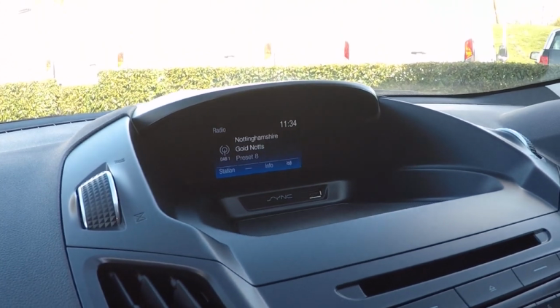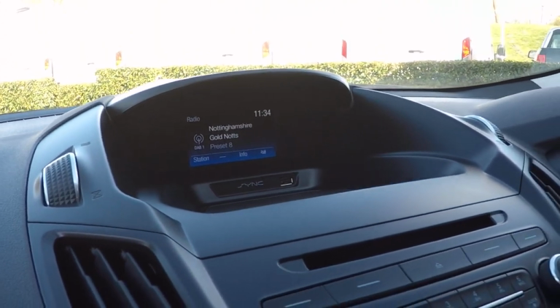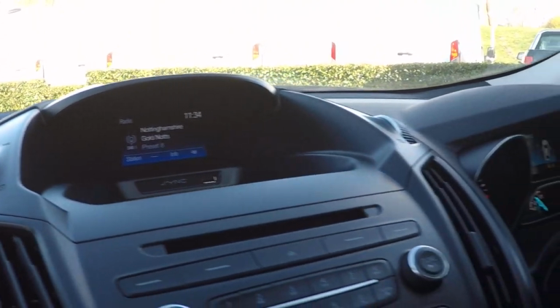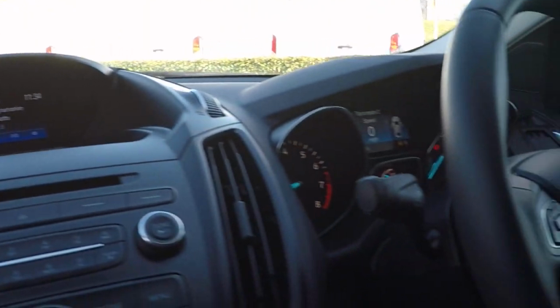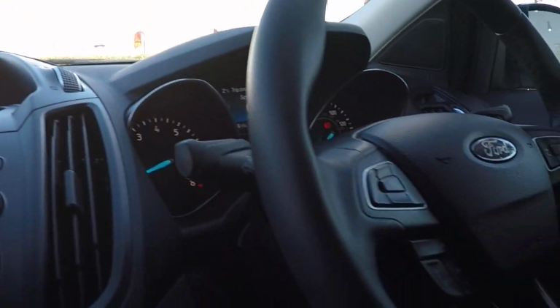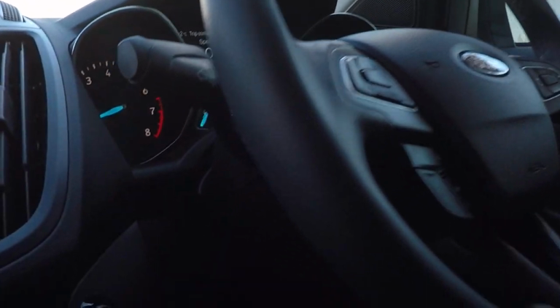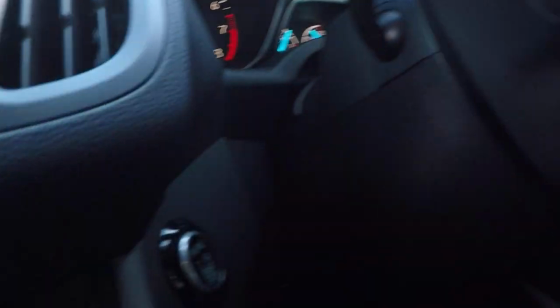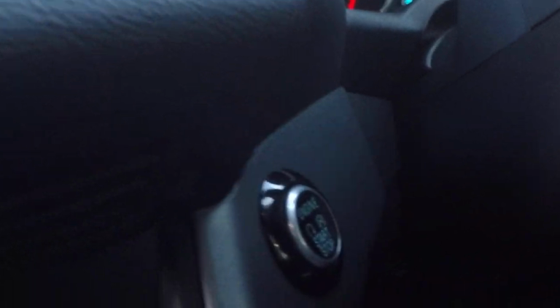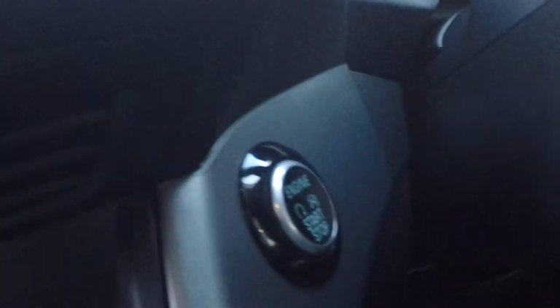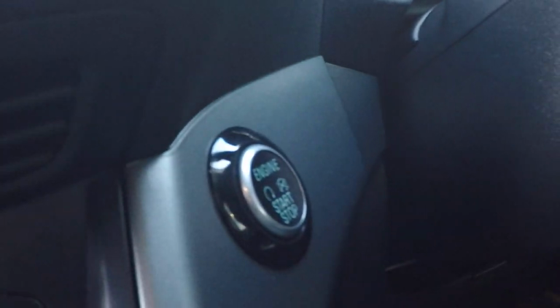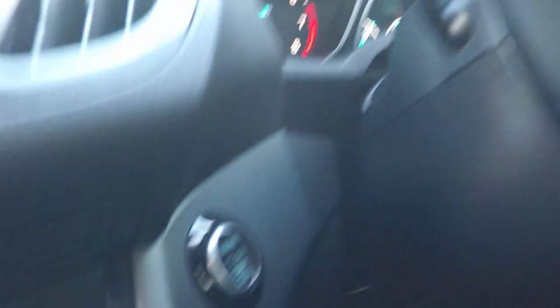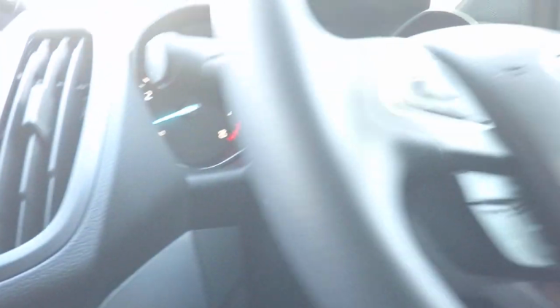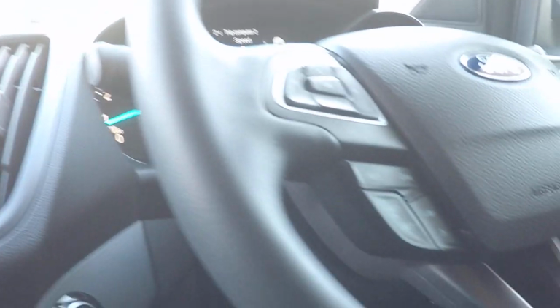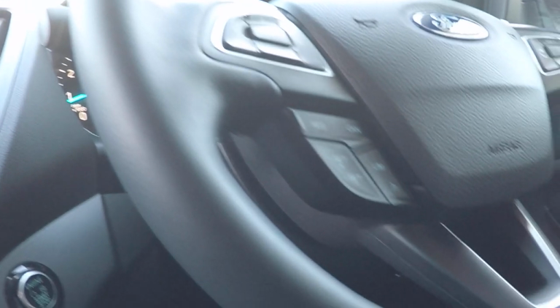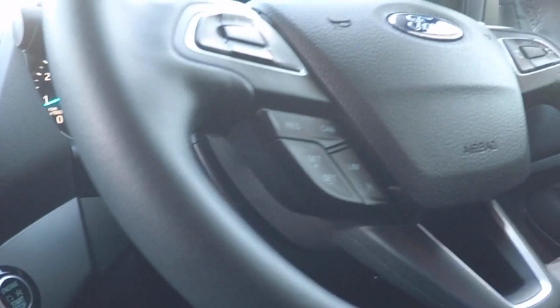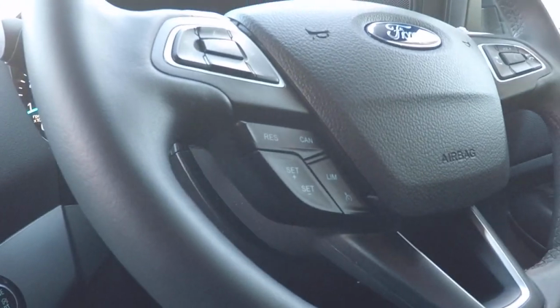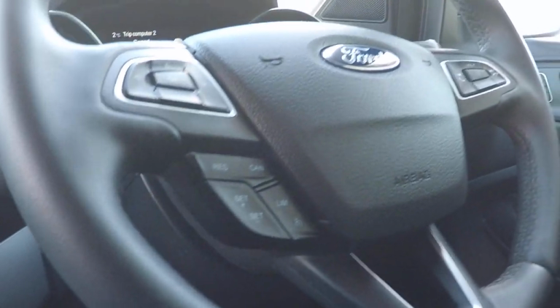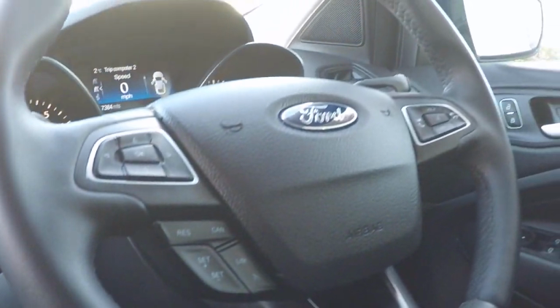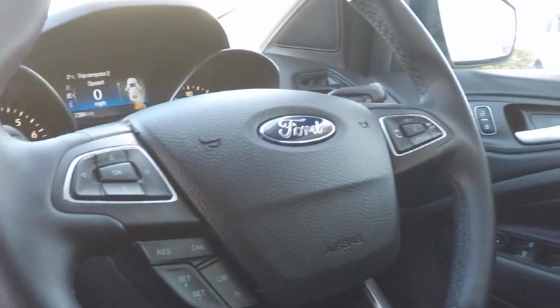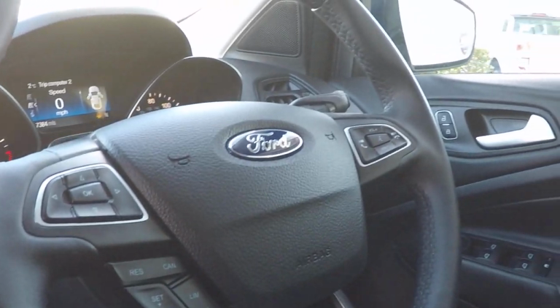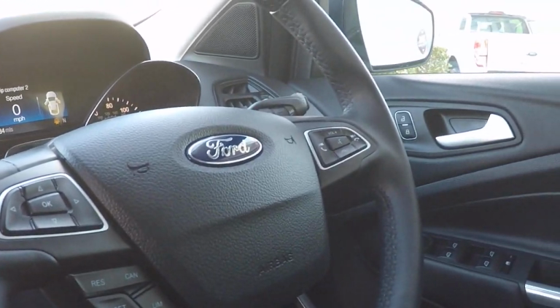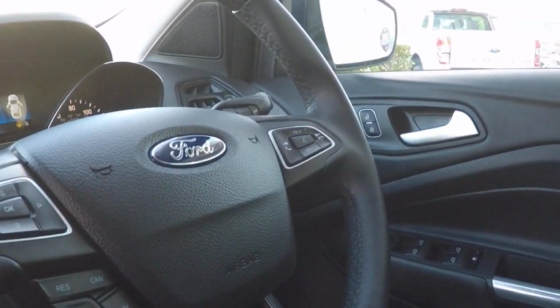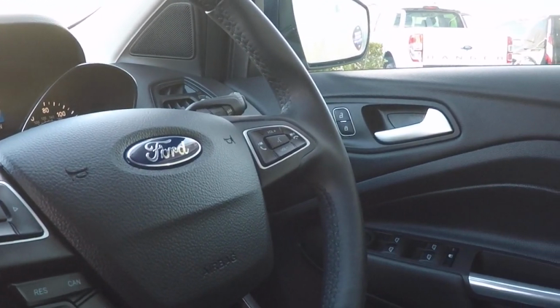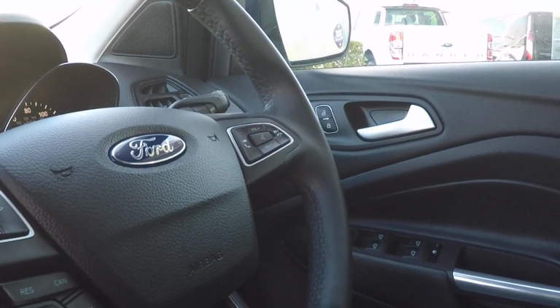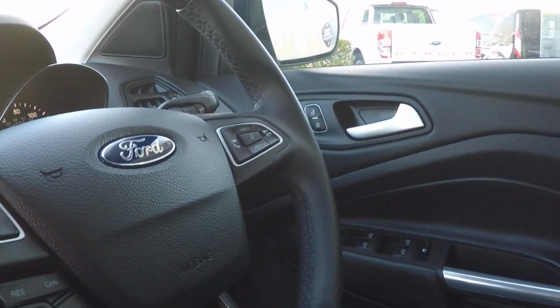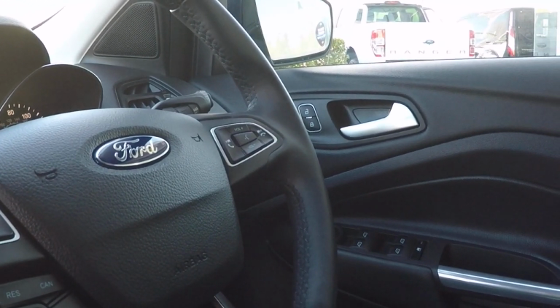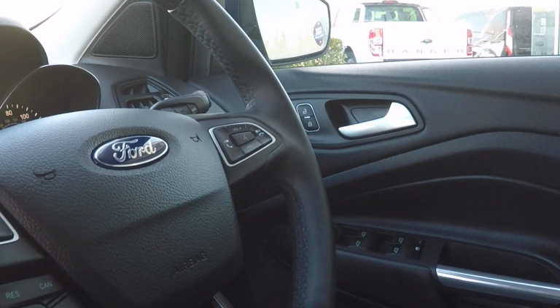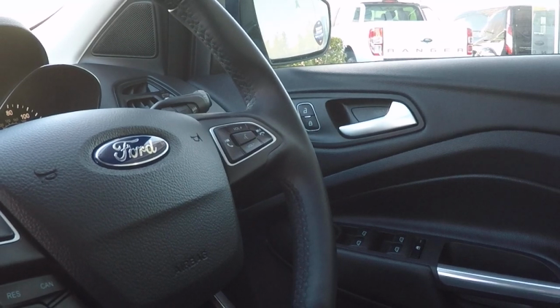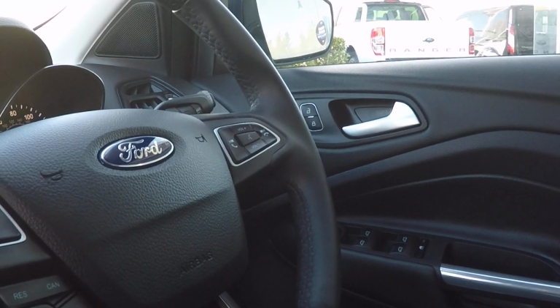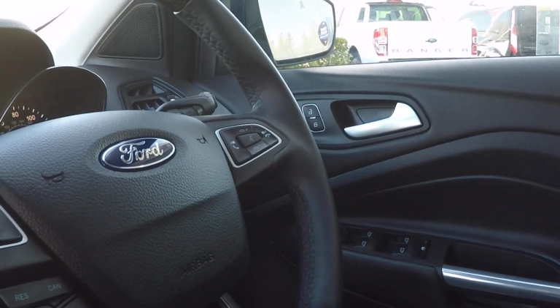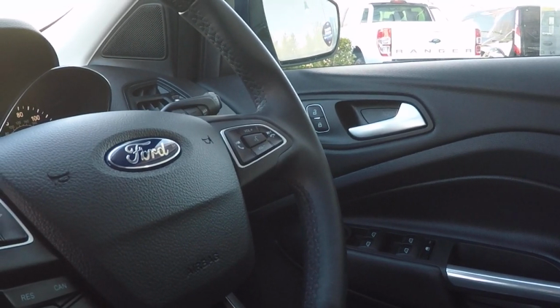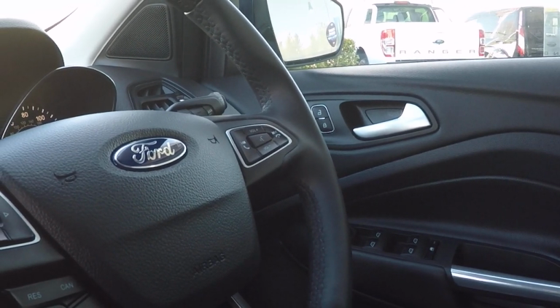DAB radio, AM FM, push button stop-start. Speed limiter and cruise control. Volume control for both your telephone and Bluetooth audio.